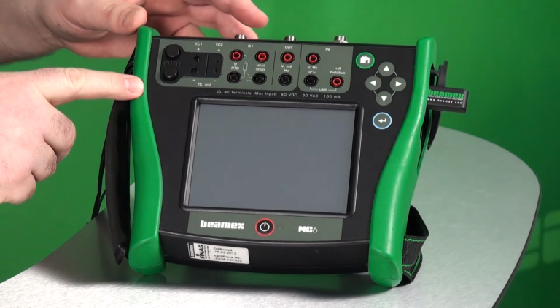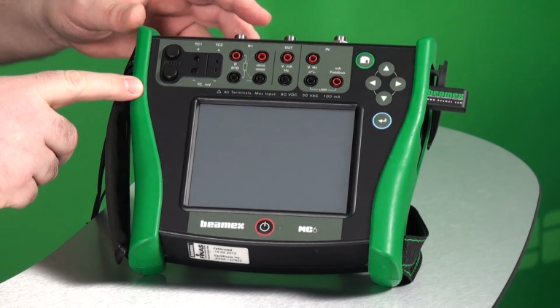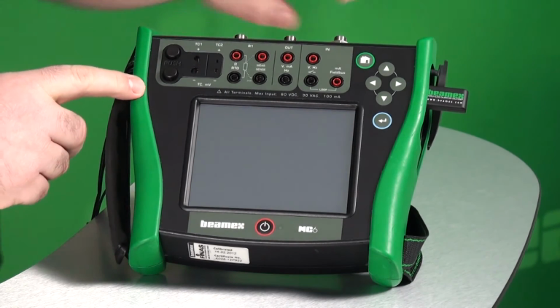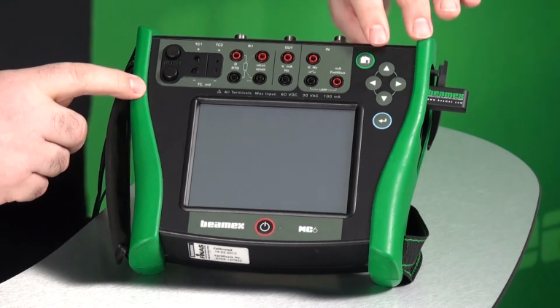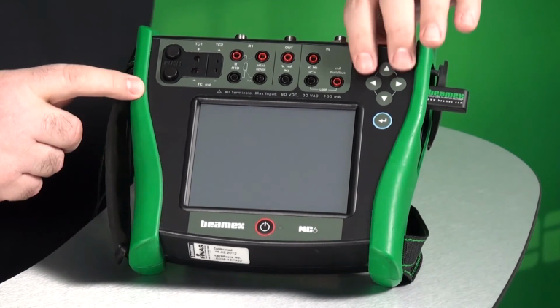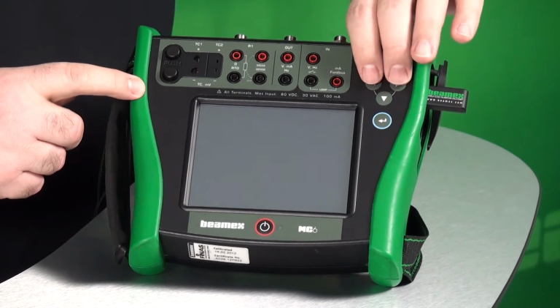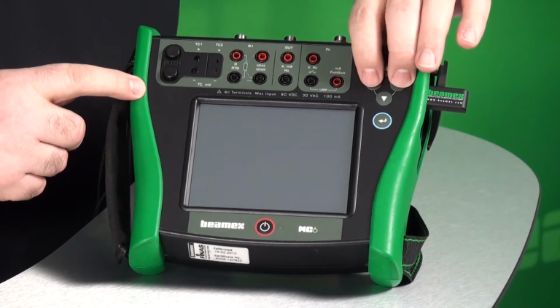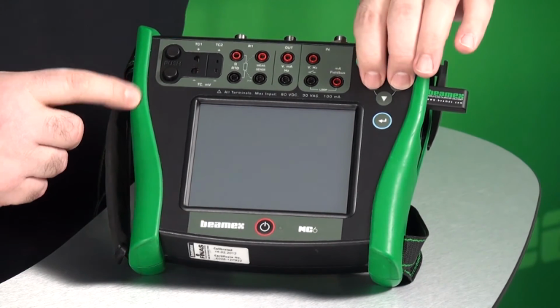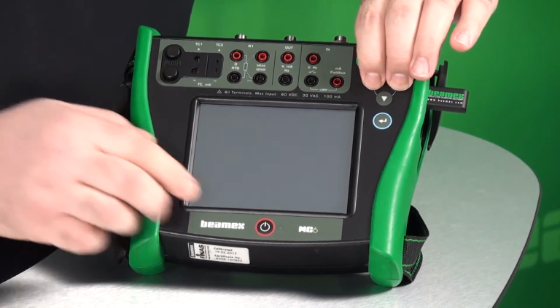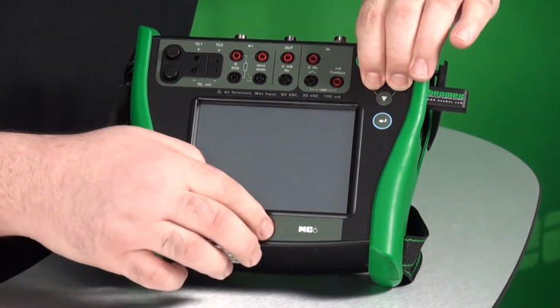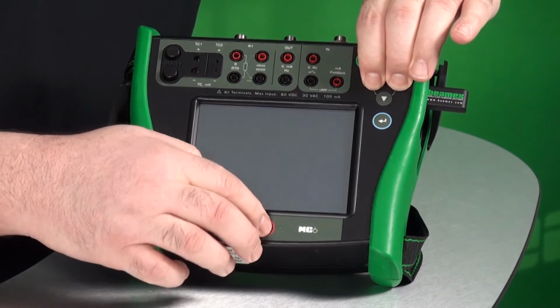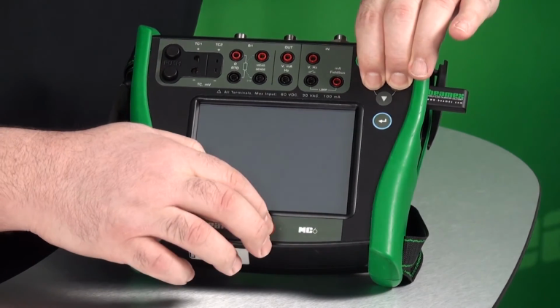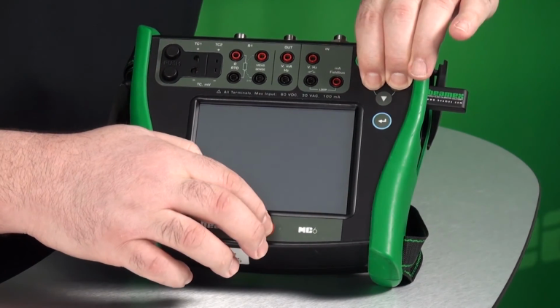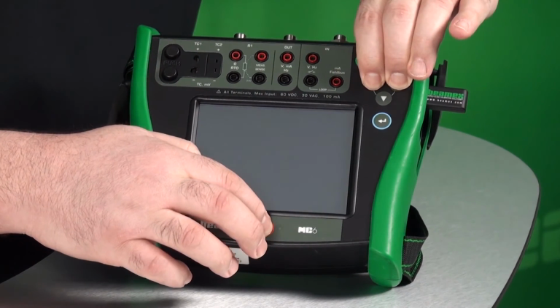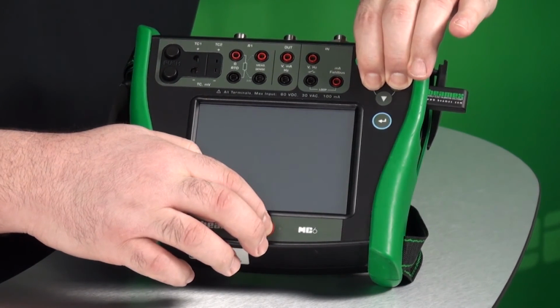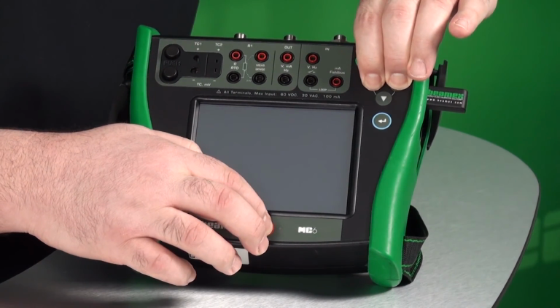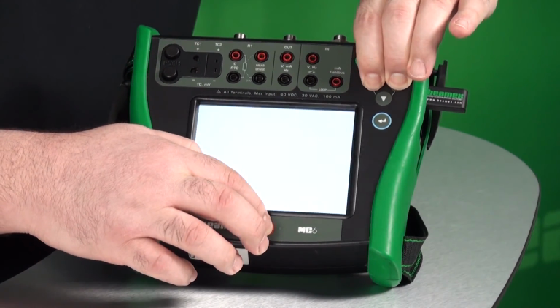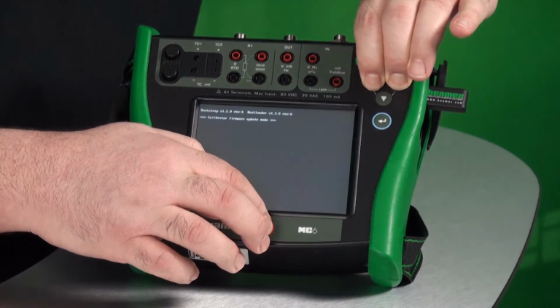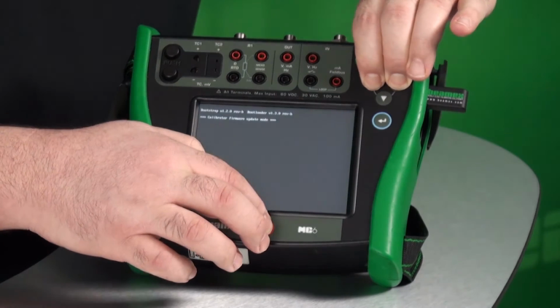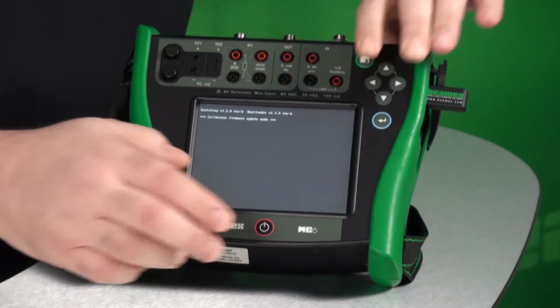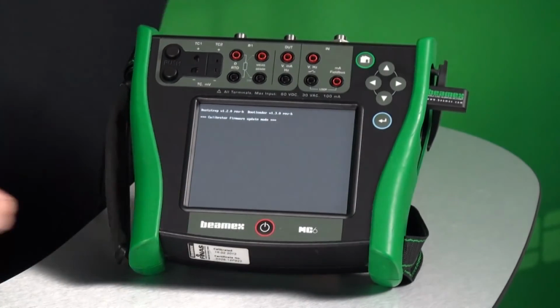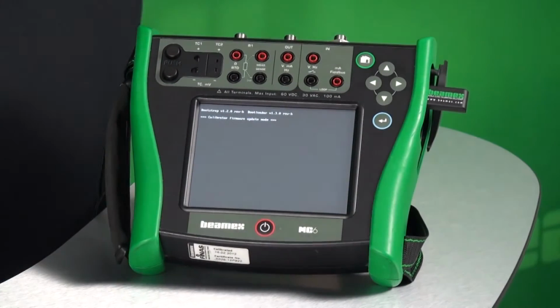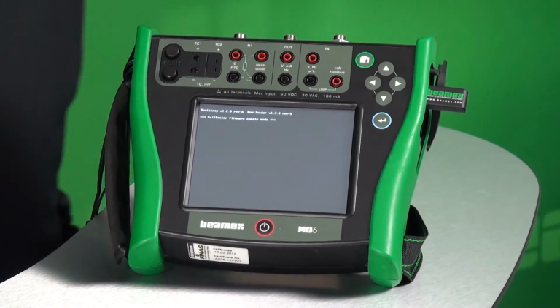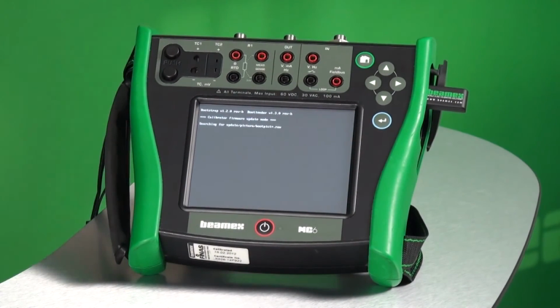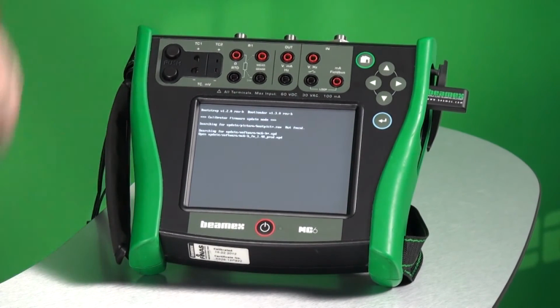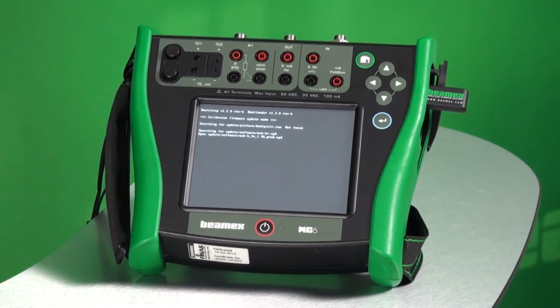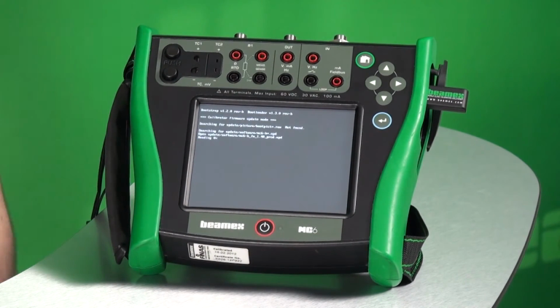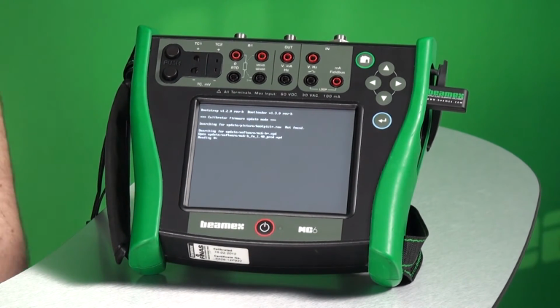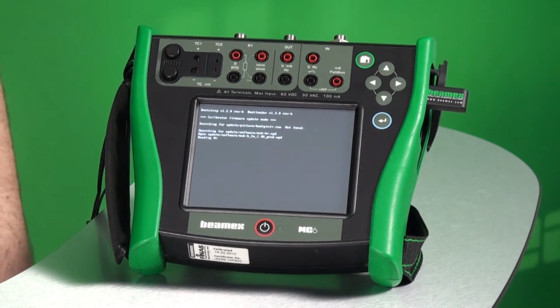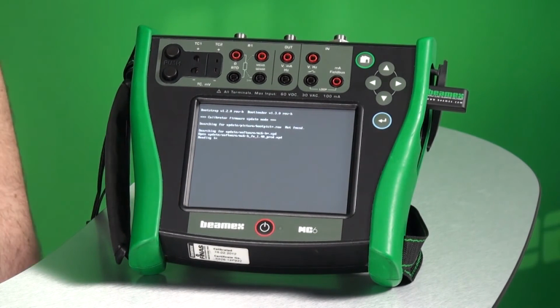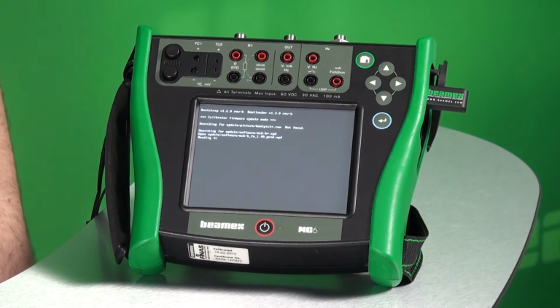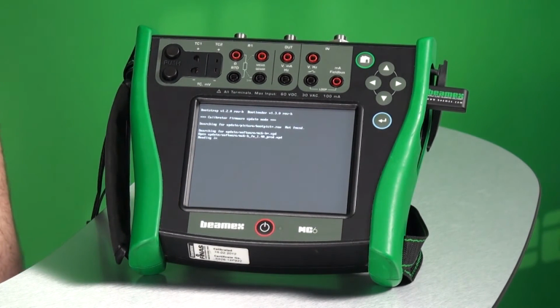Next, hold down the left and right arrow keys while holding the power button. That engages the firmware update utility.